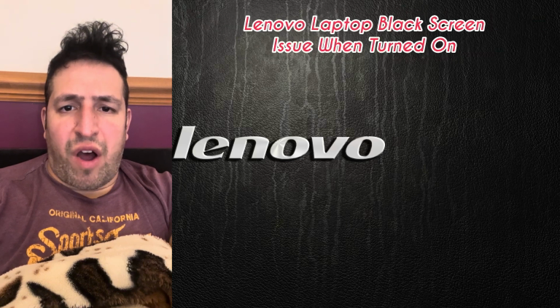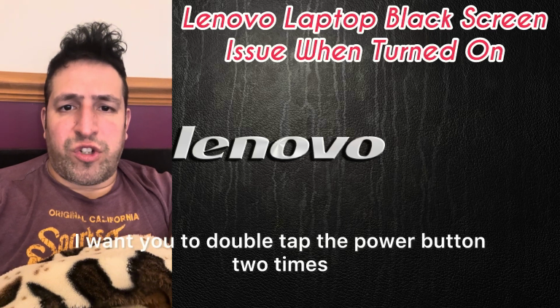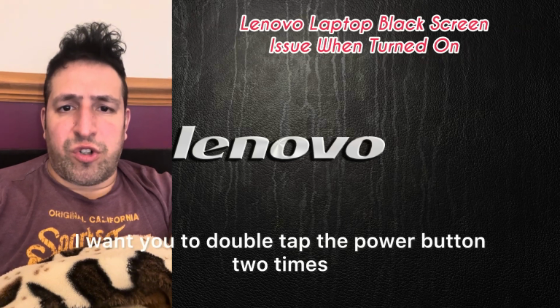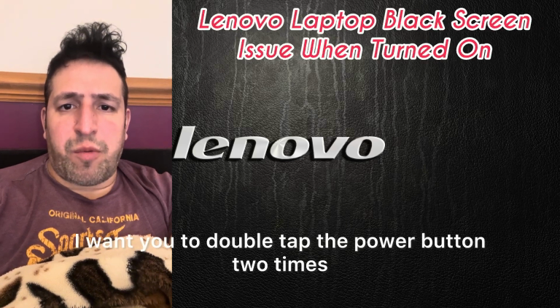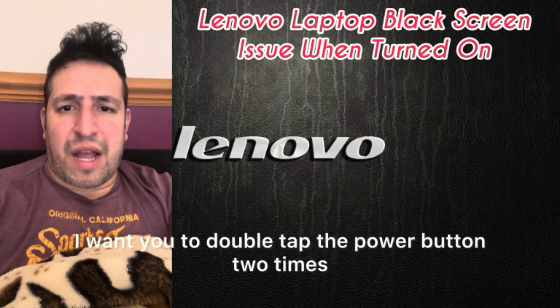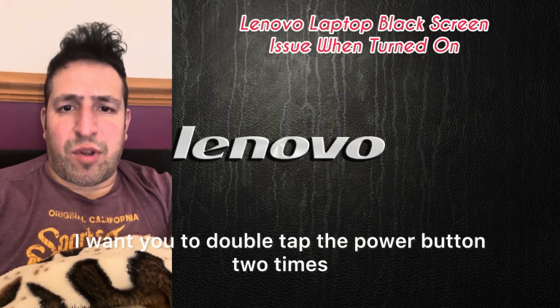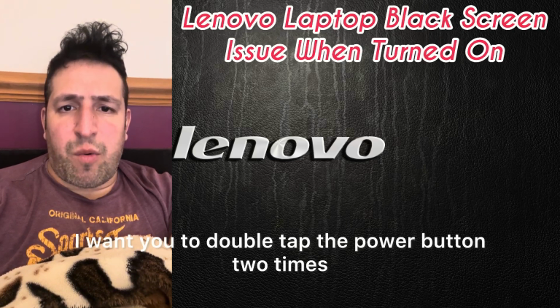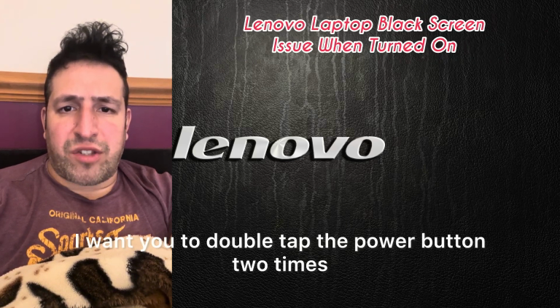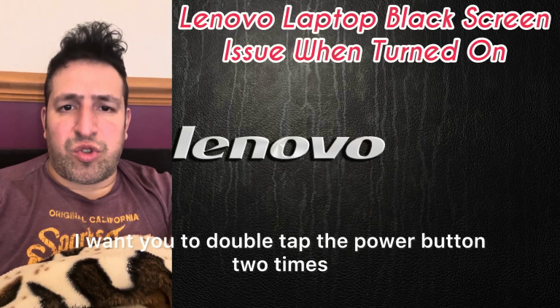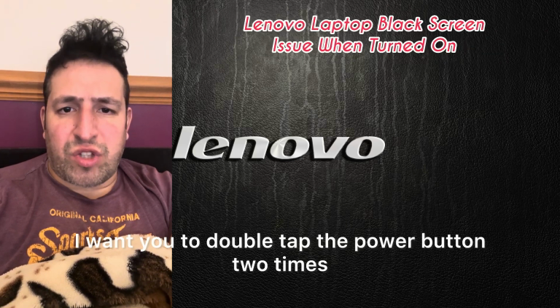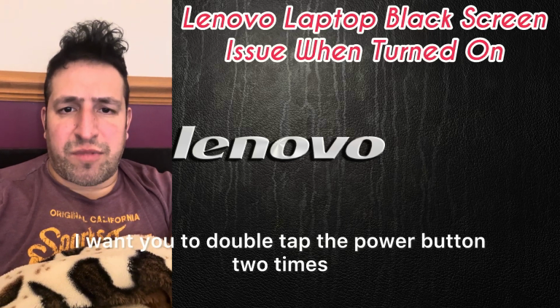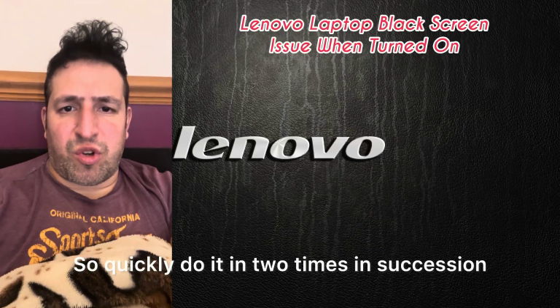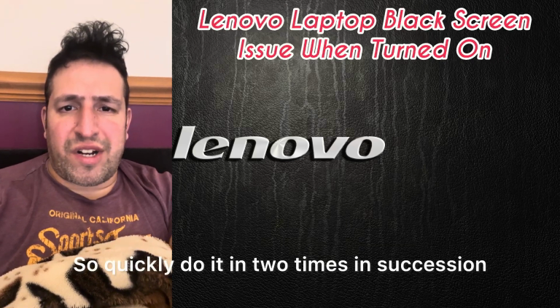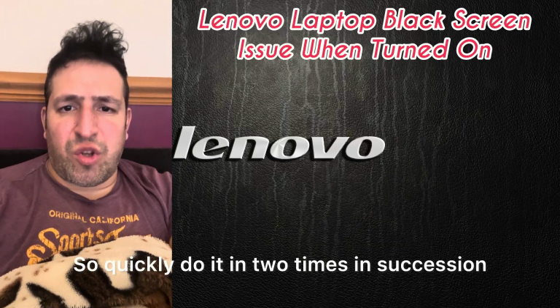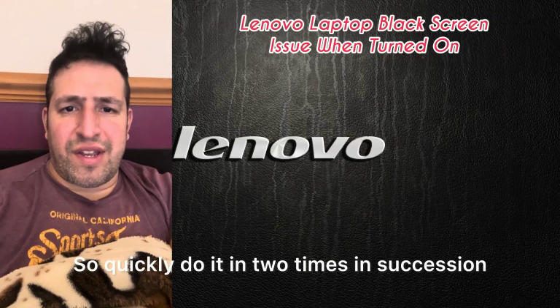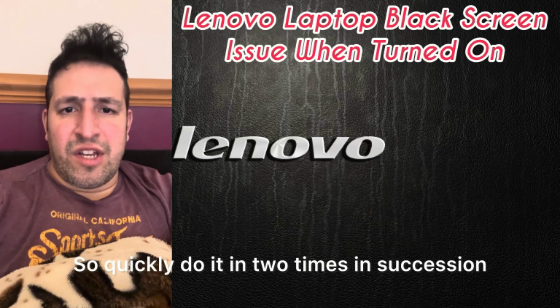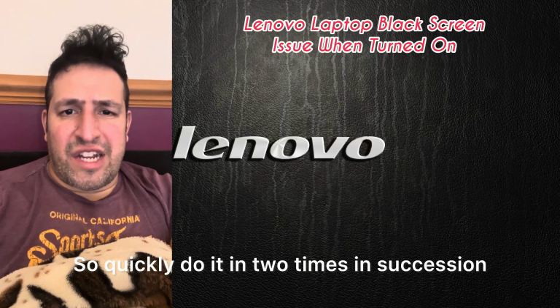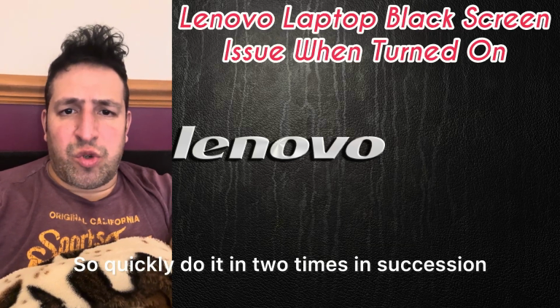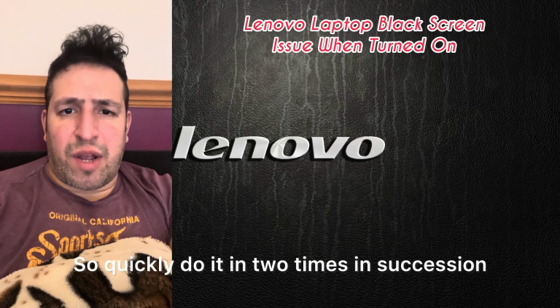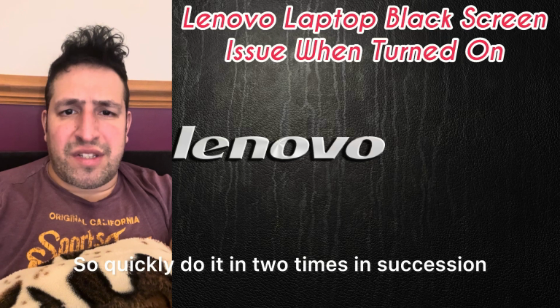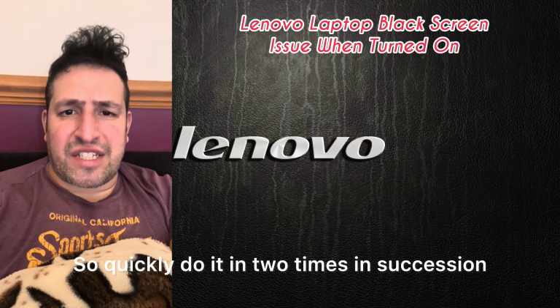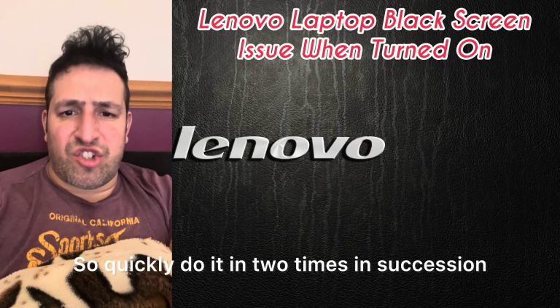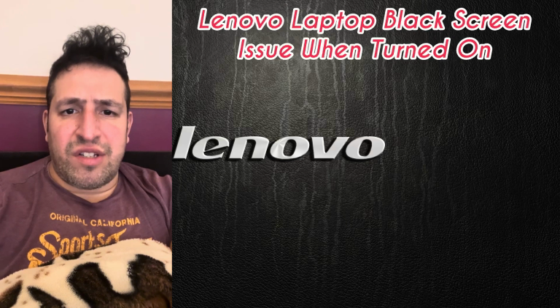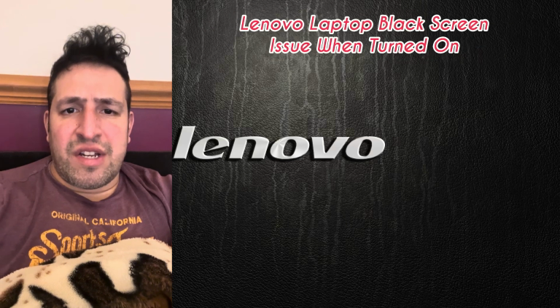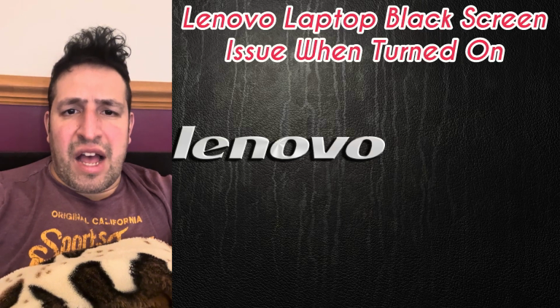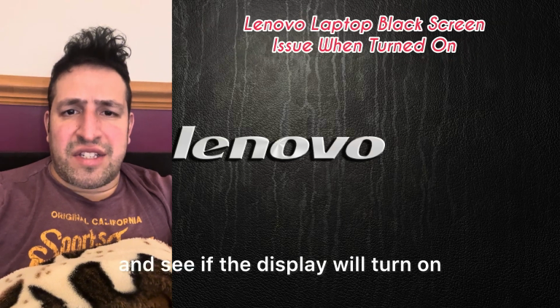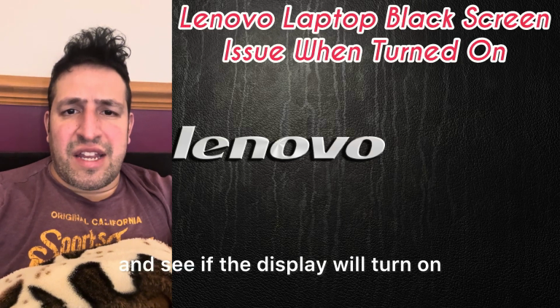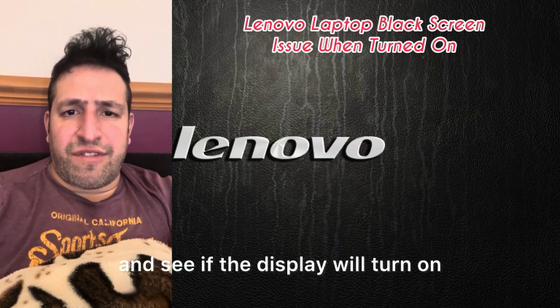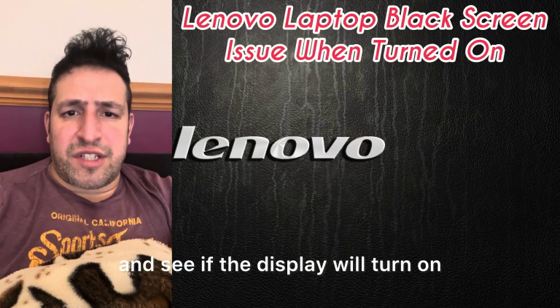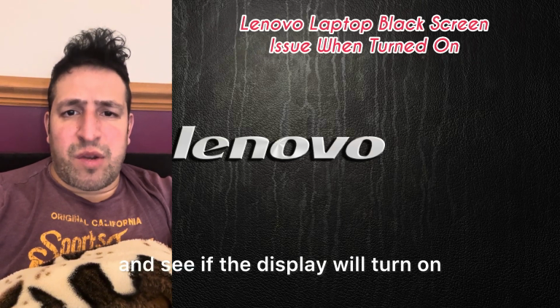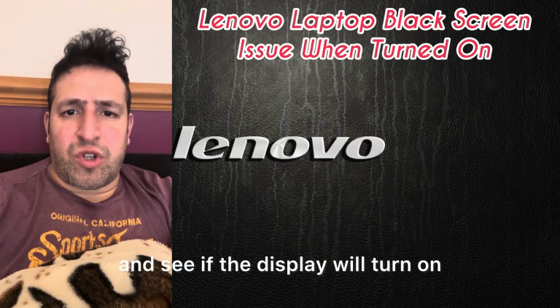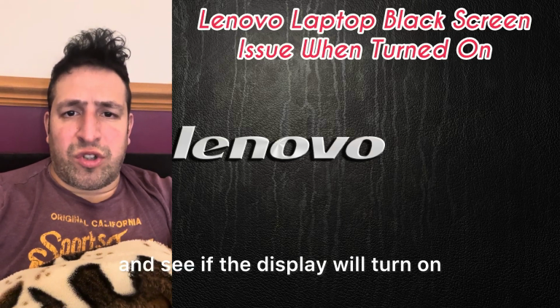Solution two: while your Lenovo laptop is switched off, double-tap the power button two times quickly in succession and see if the display will turn on.